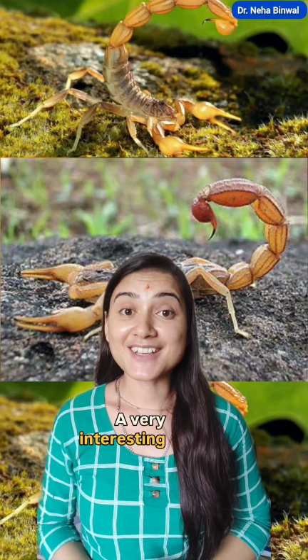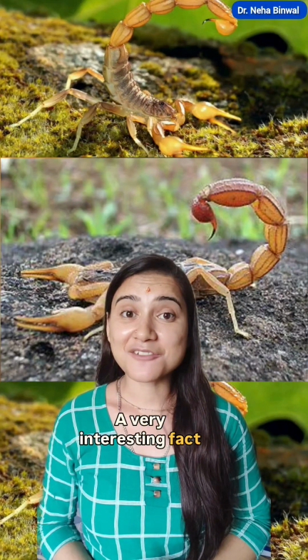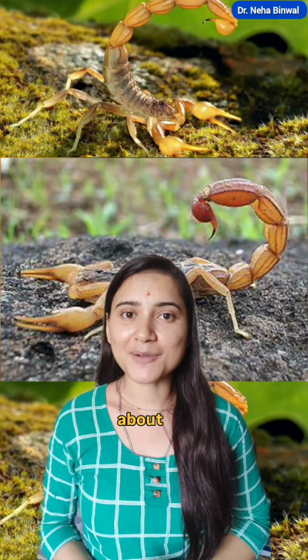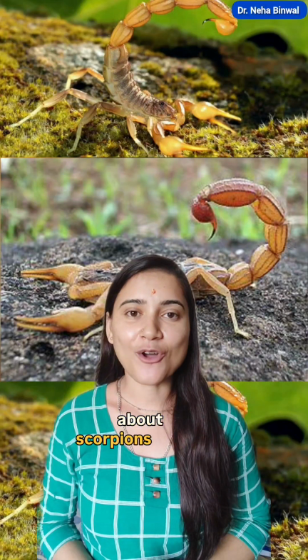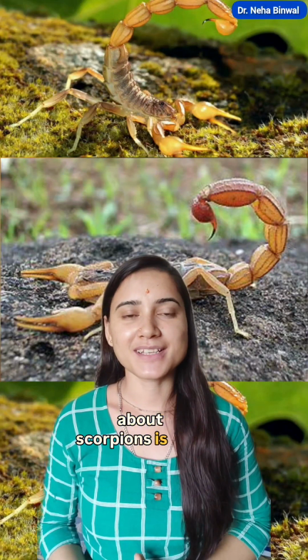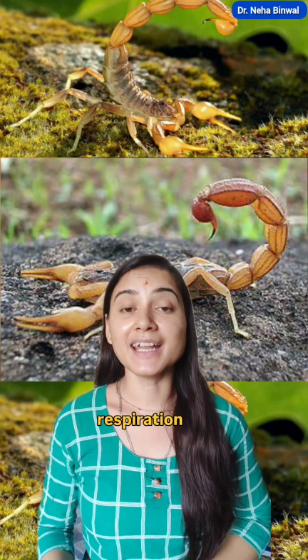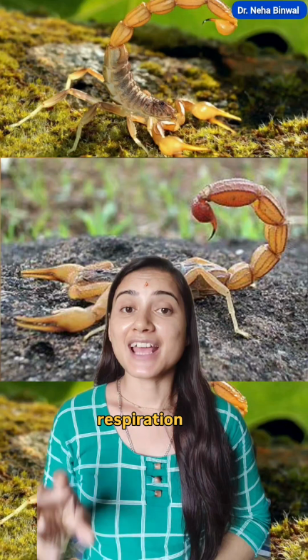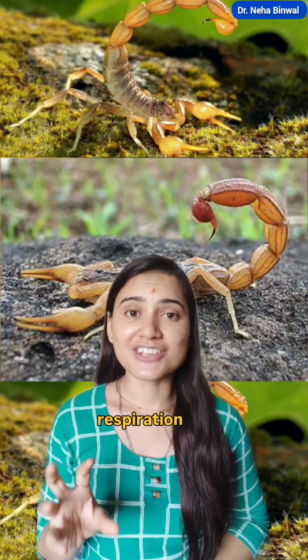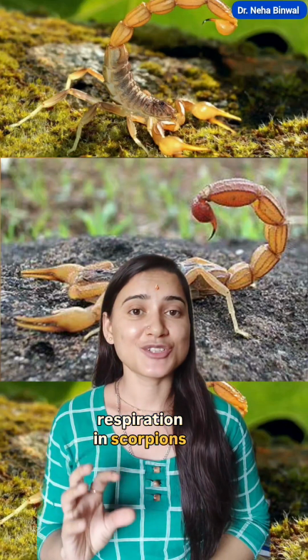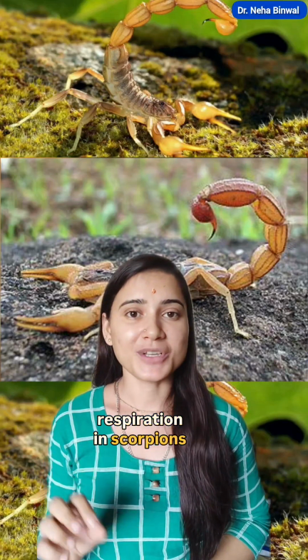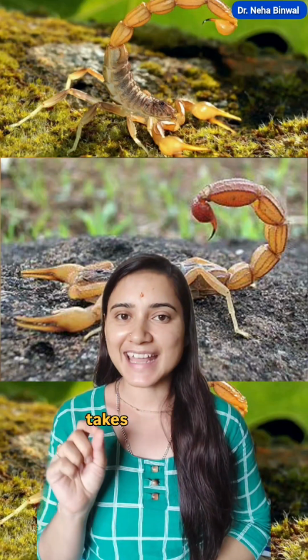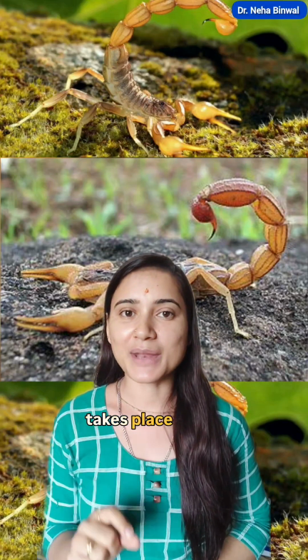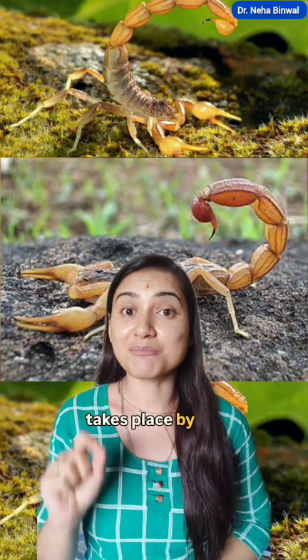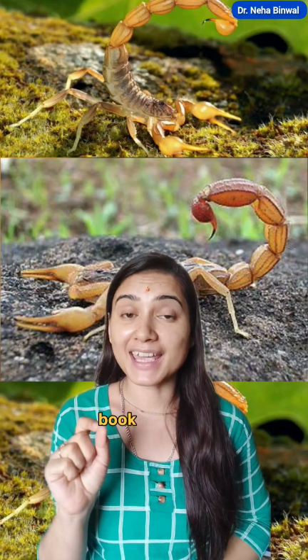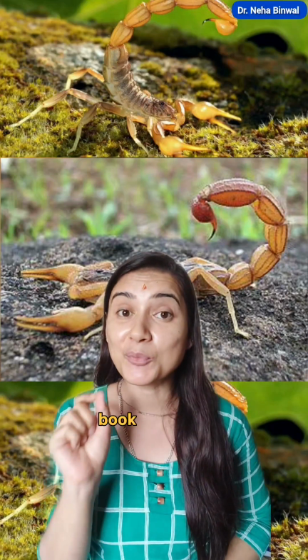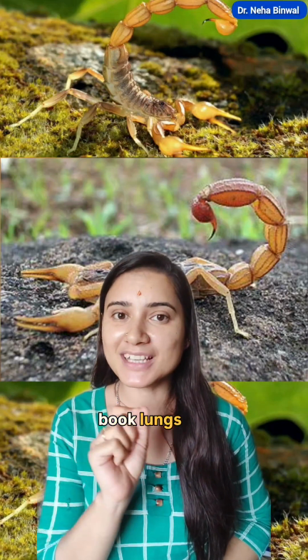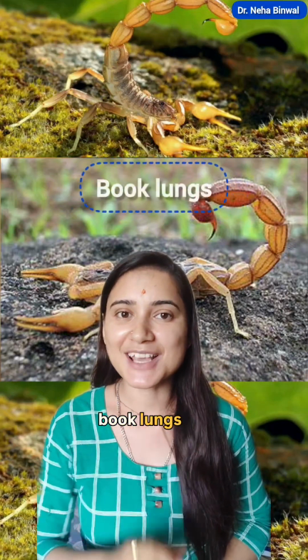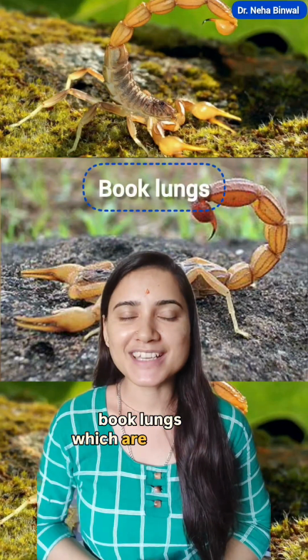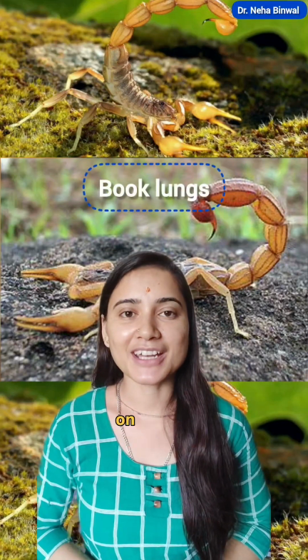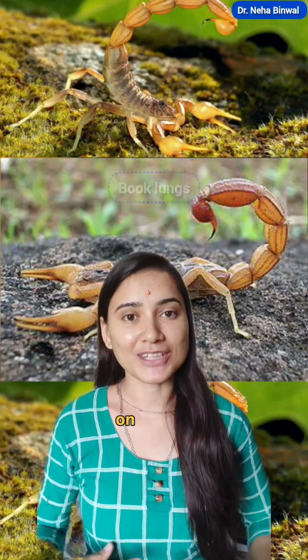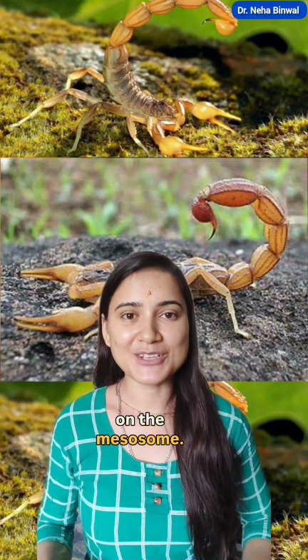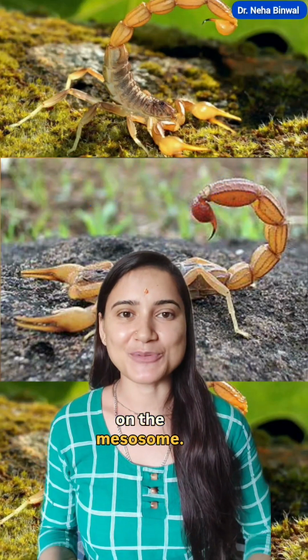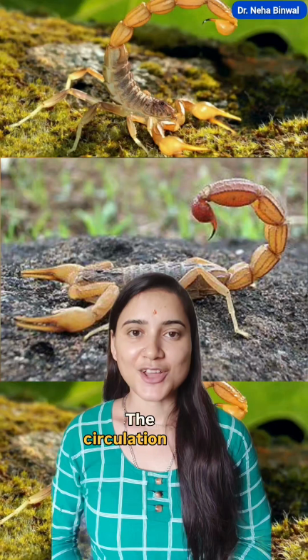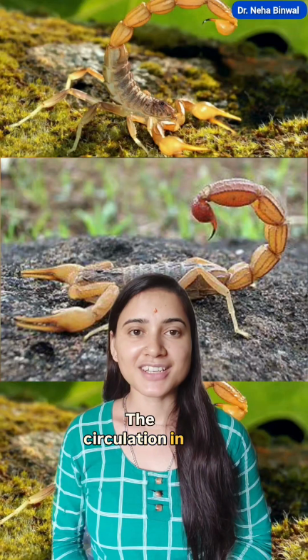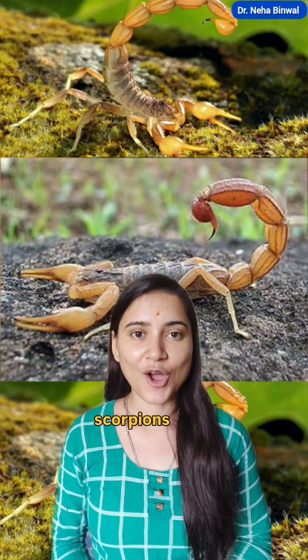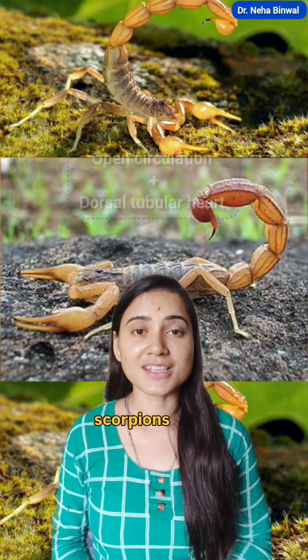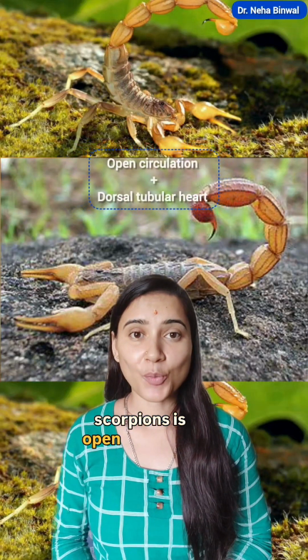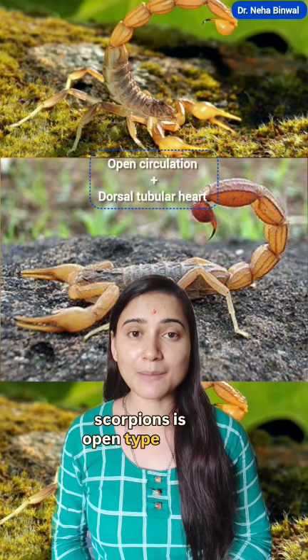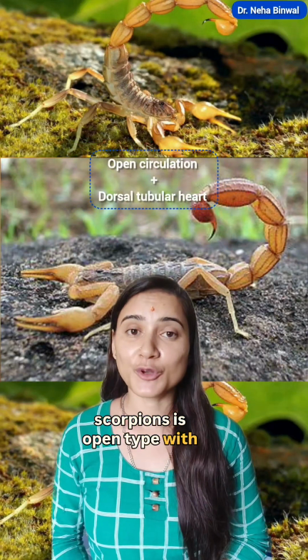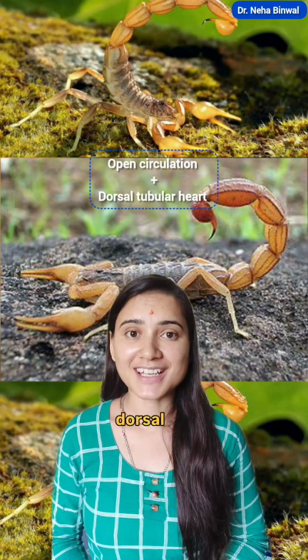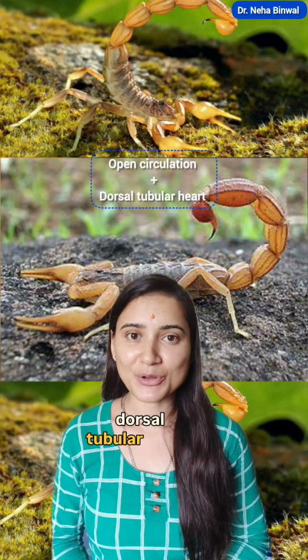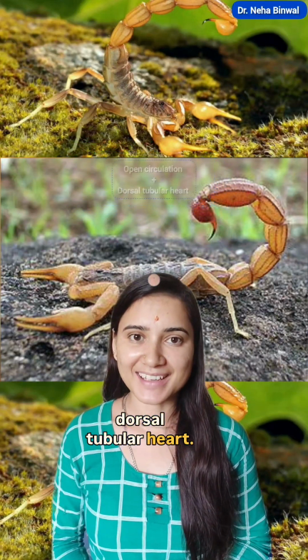A very interesting fact about scorpions is that respiration takes place by book lungs, which are located on the mesosome. The circulation in scorpions is open type with a dorsal tubular heart.